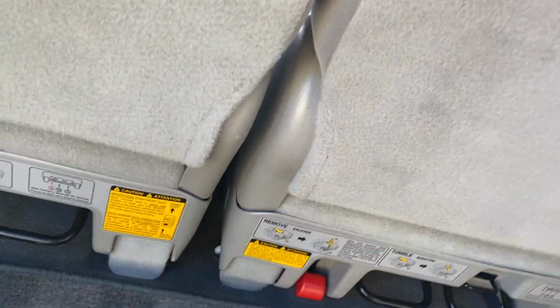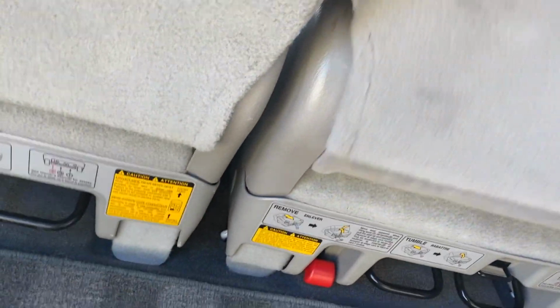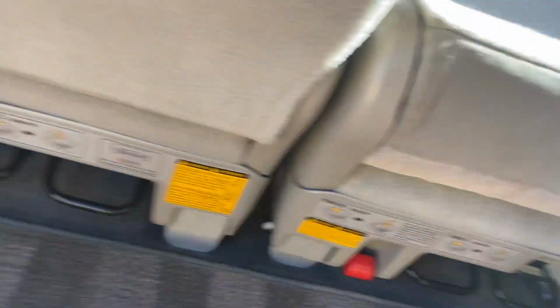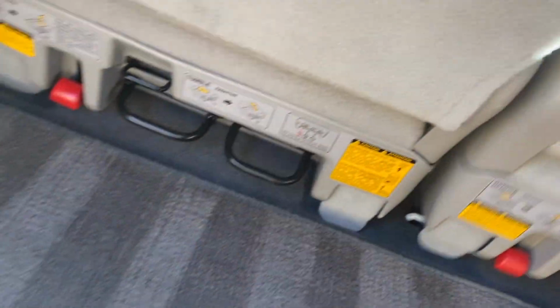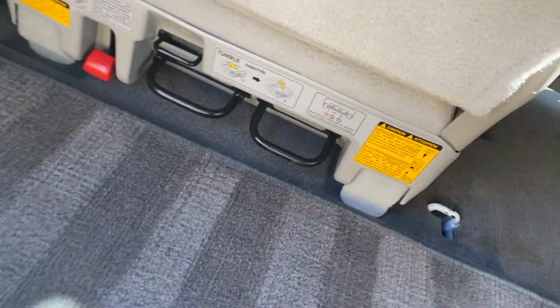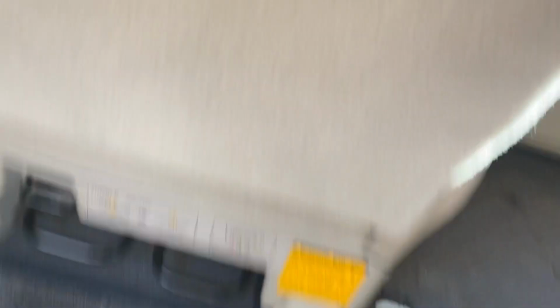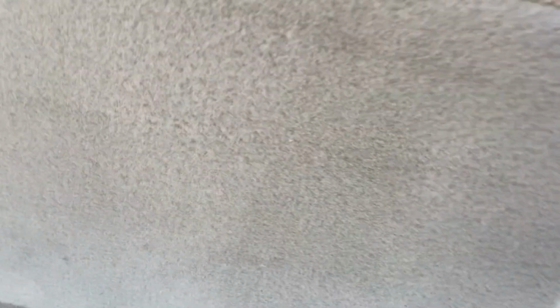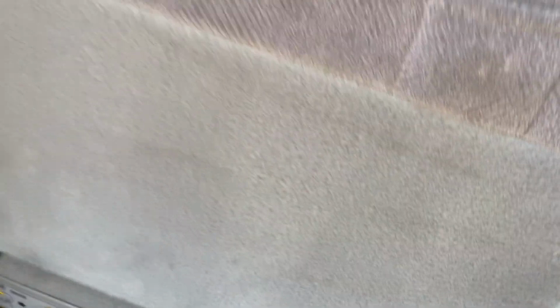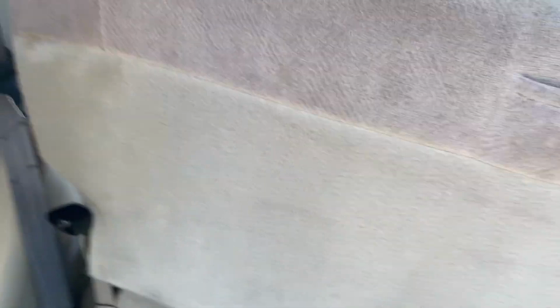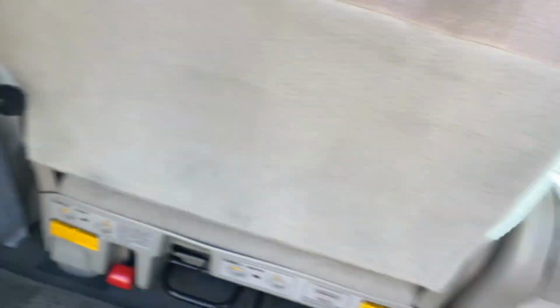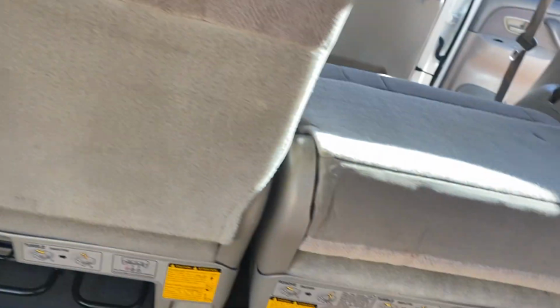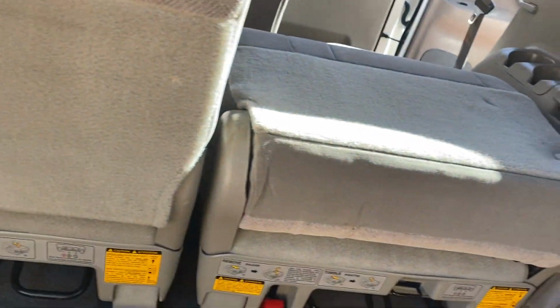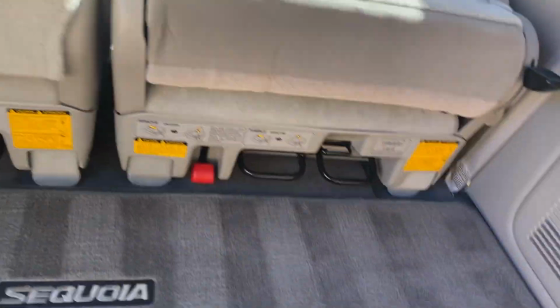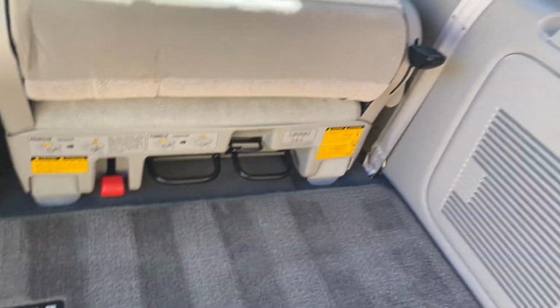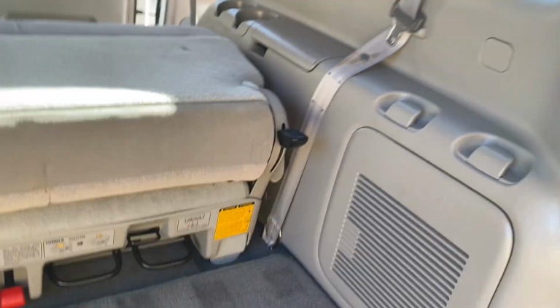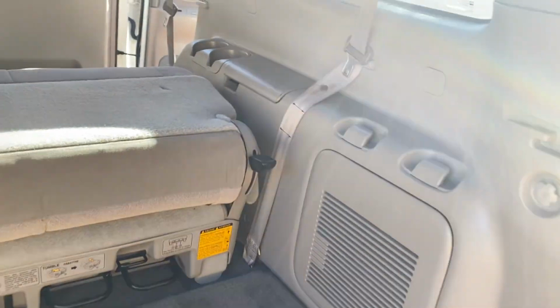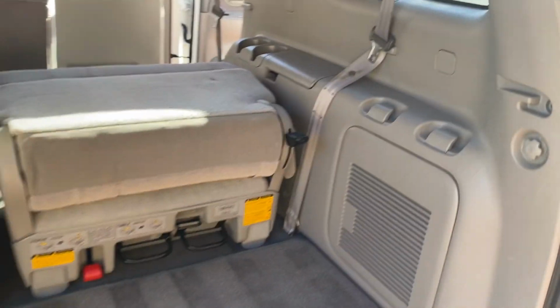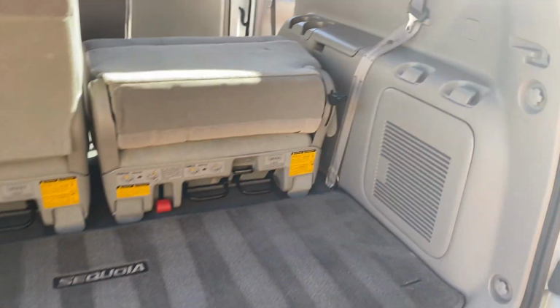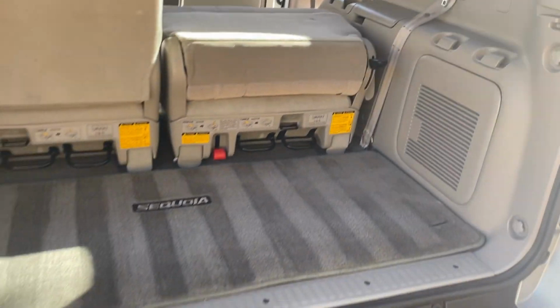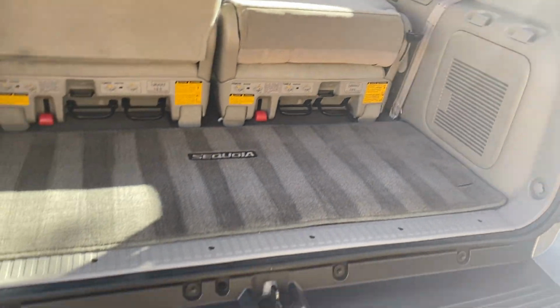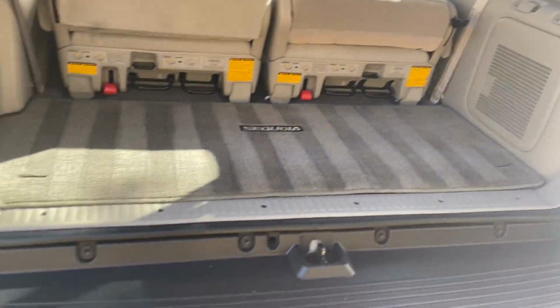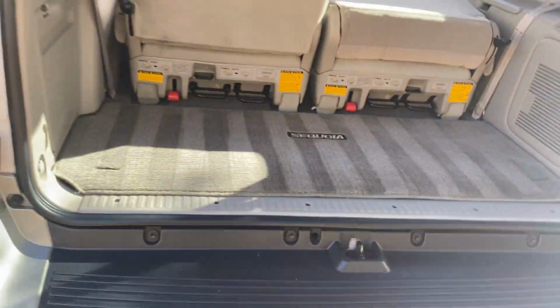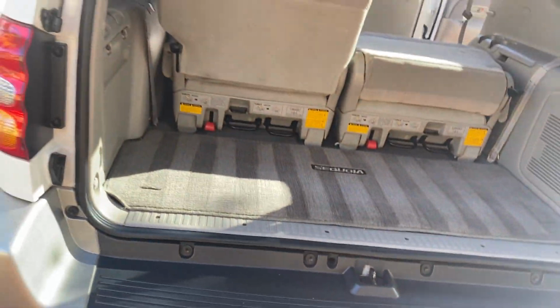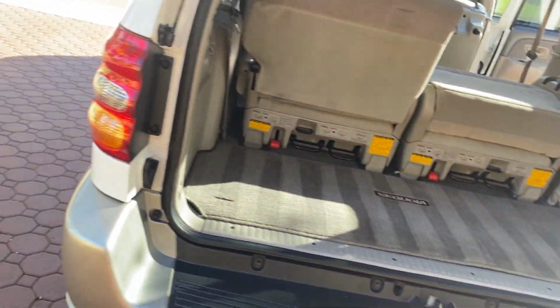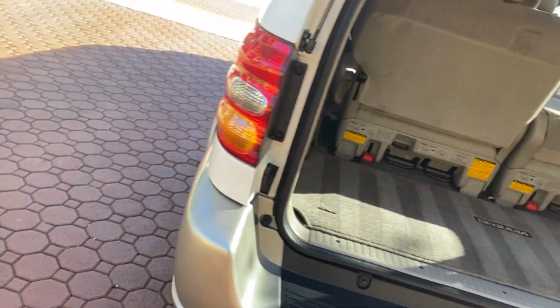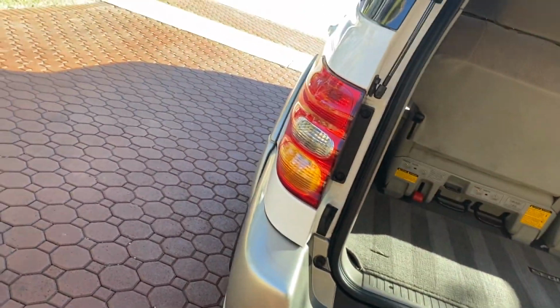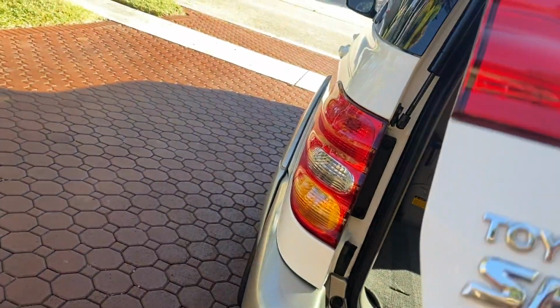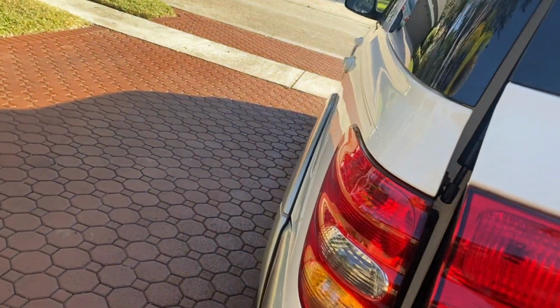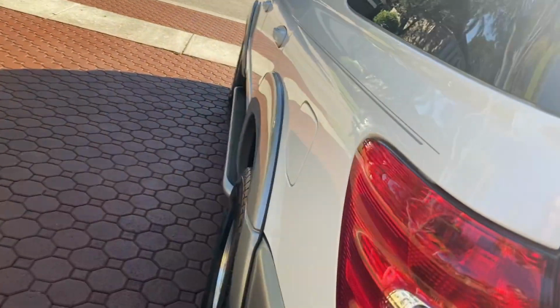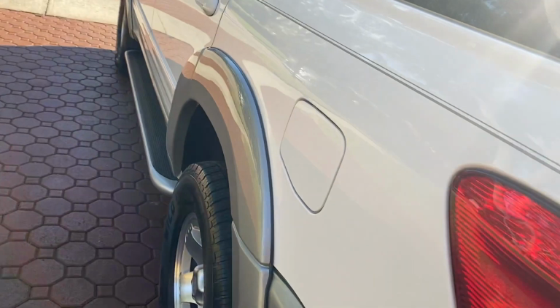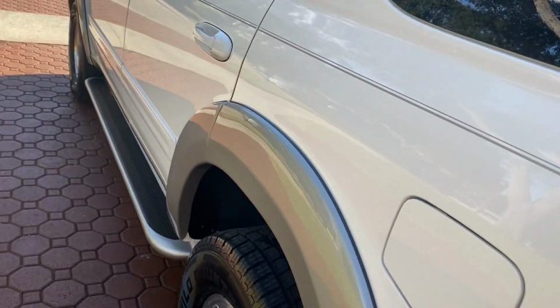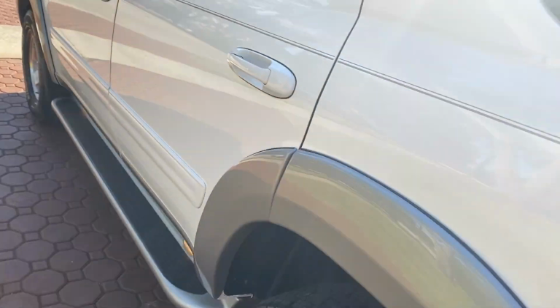These fold down. These tumble forward on both sides, and you can take them out. So super nice vehicle, and it's in extremely excellent condition.